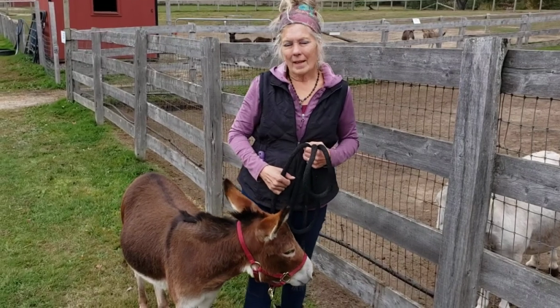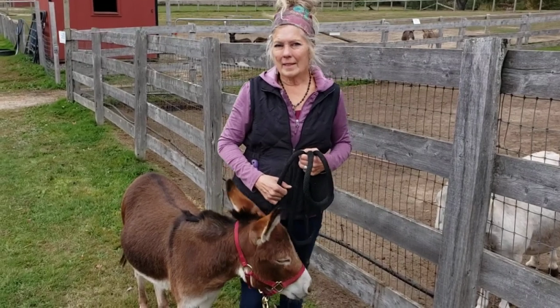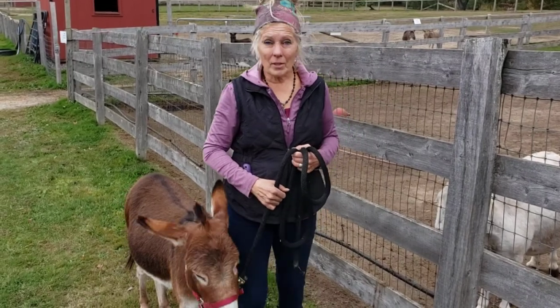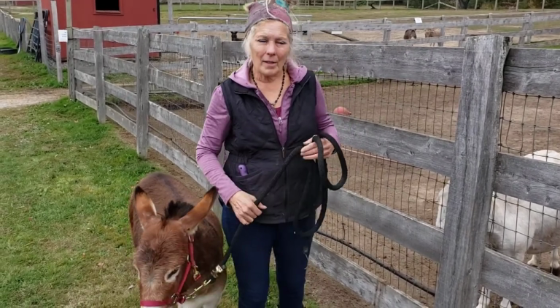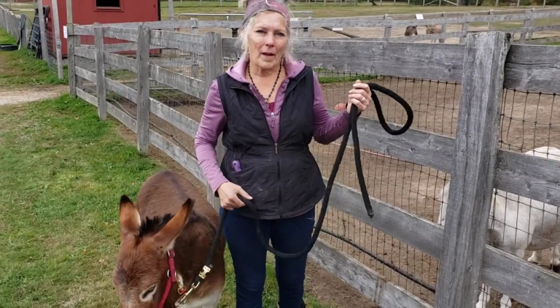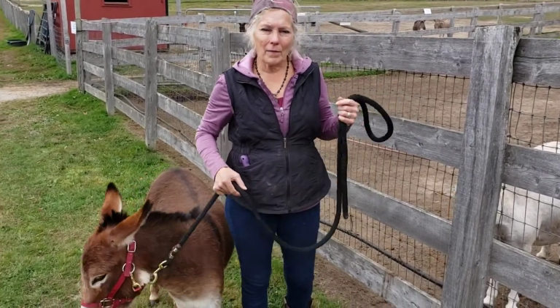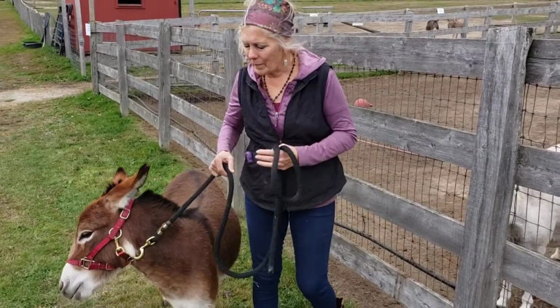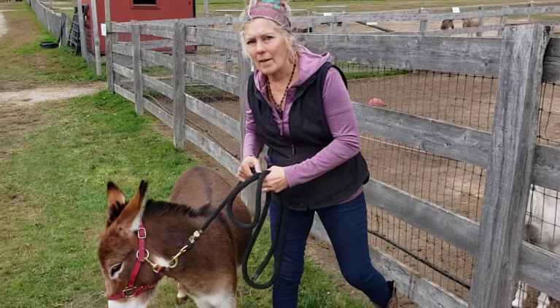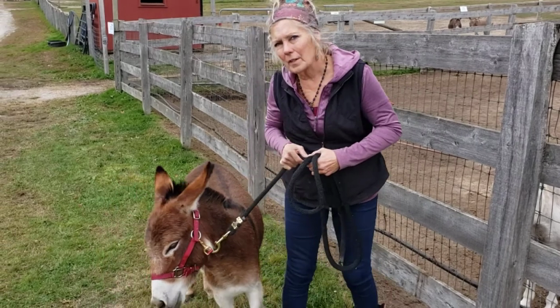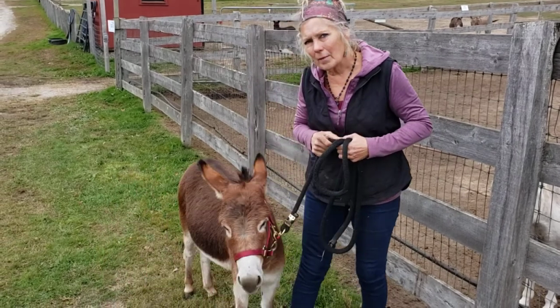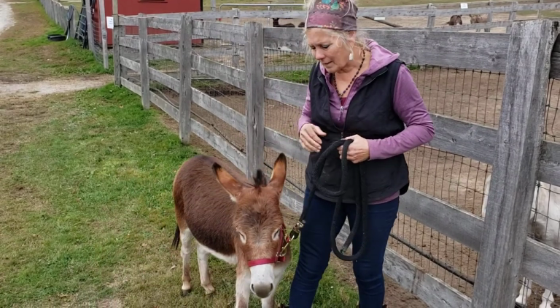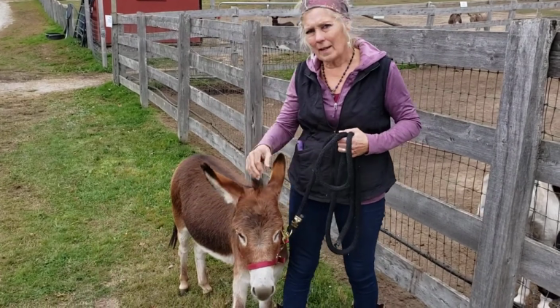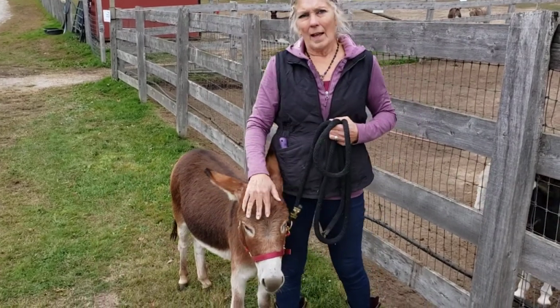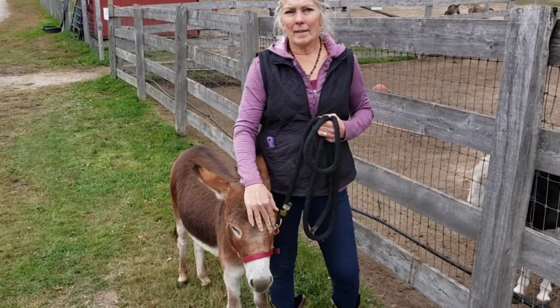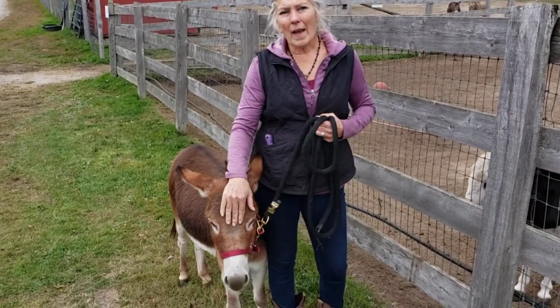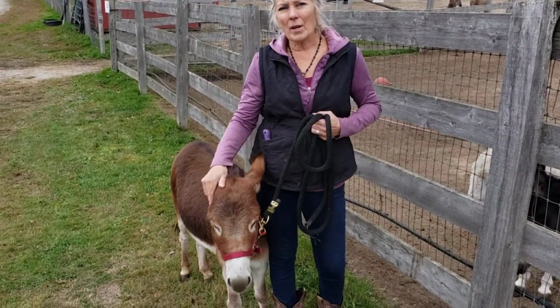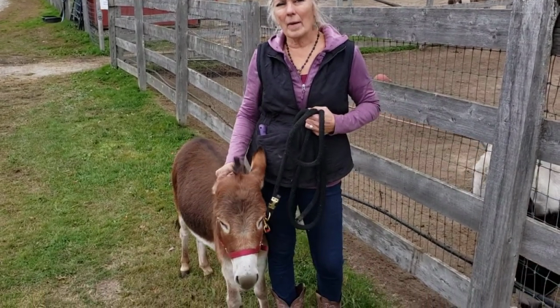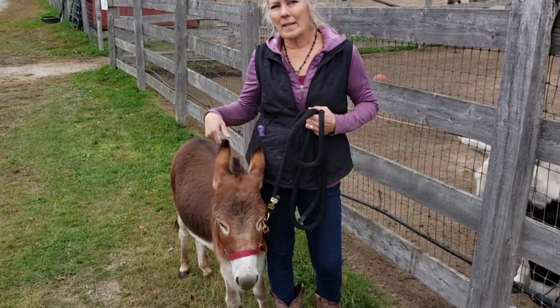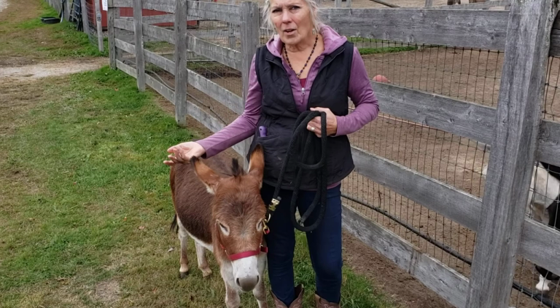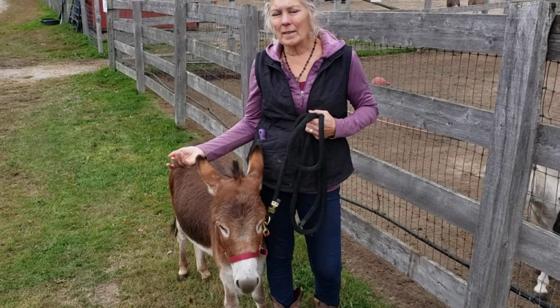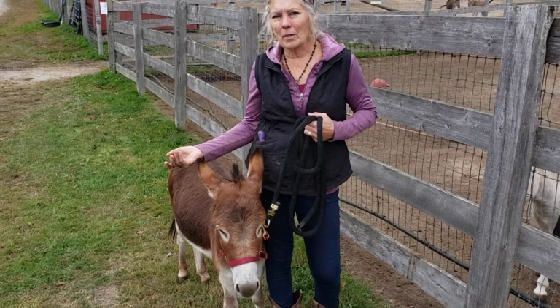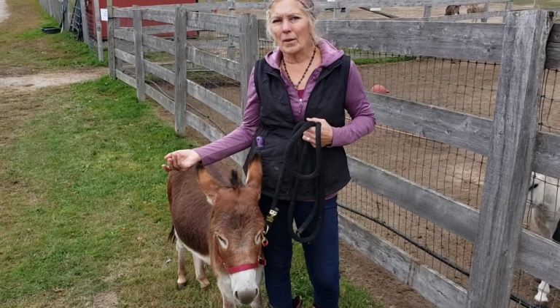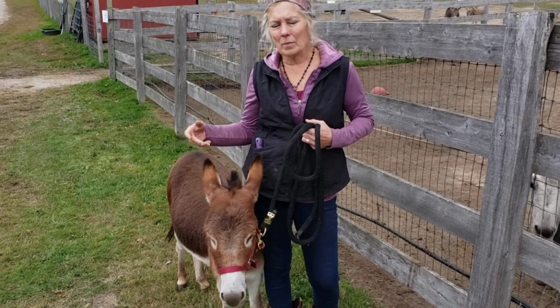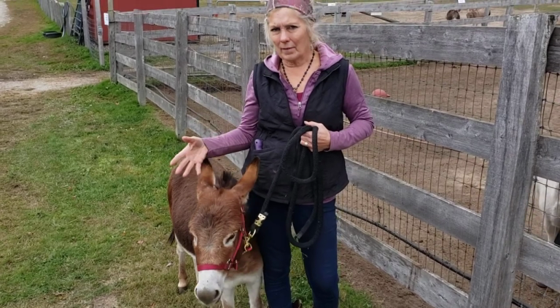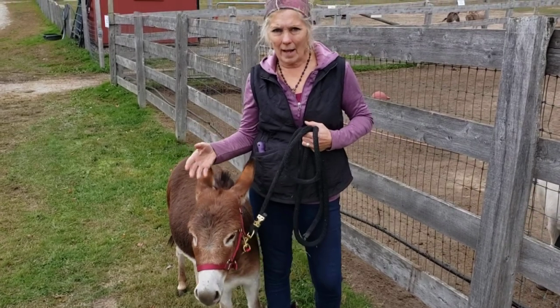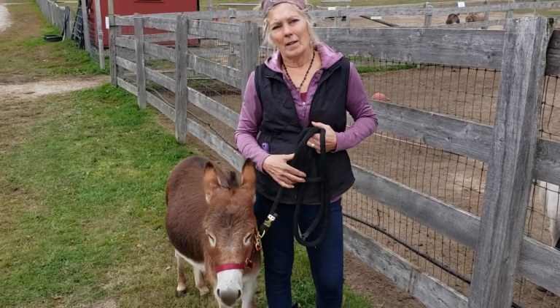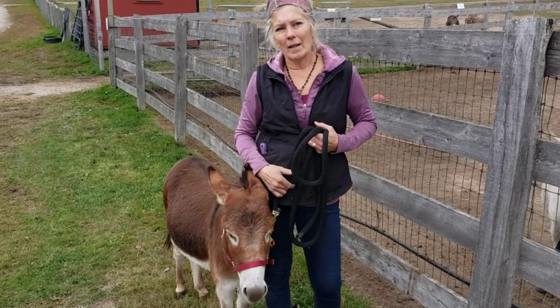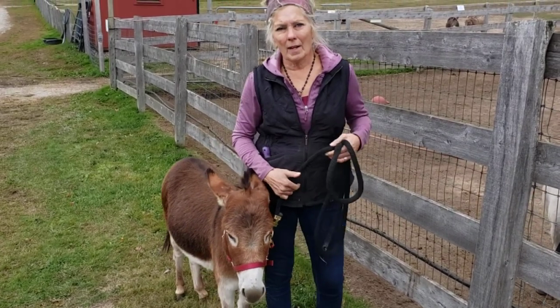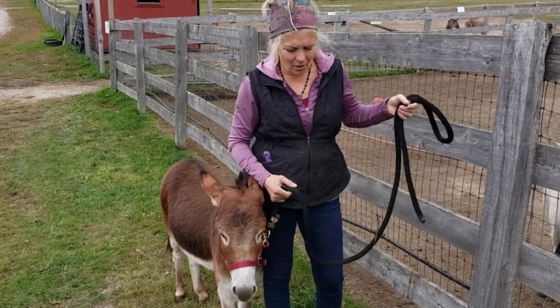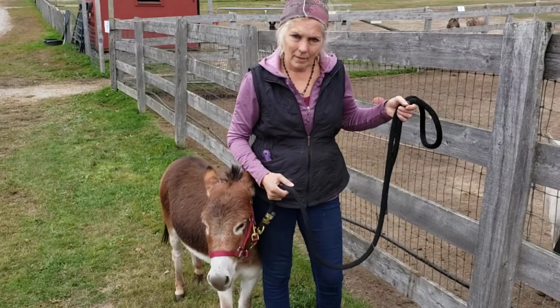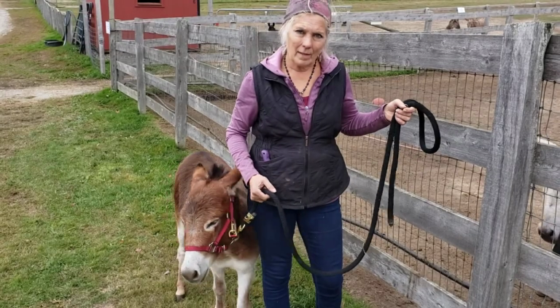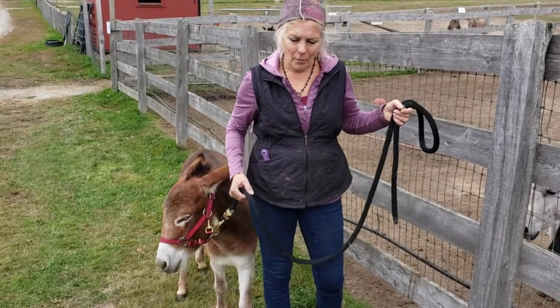Hi, Kim and Carl here from Foster Hill Farm. We have Cornelia with us today and we've had a lot of questions about how to tie the donkeys, so I'm going to go over a horseman's safety knot so that everyone's tying their donkeys in a safe way.